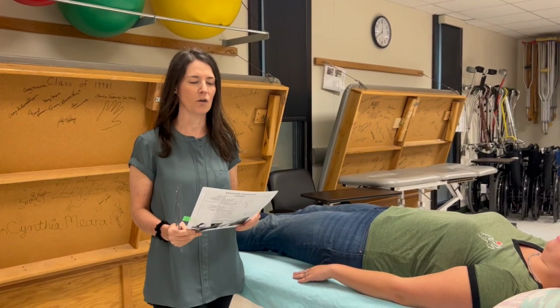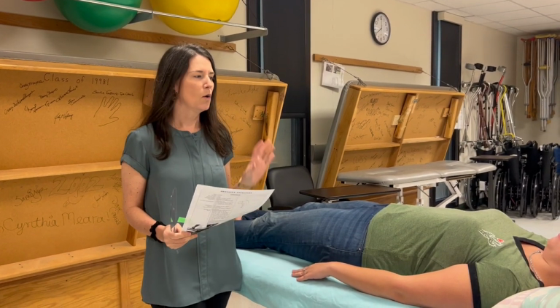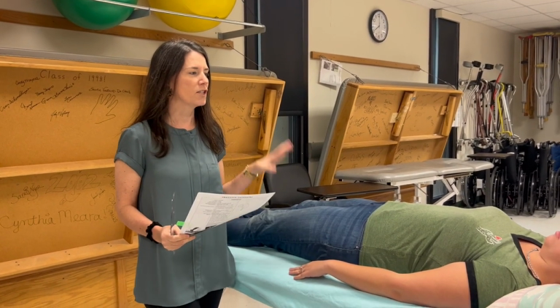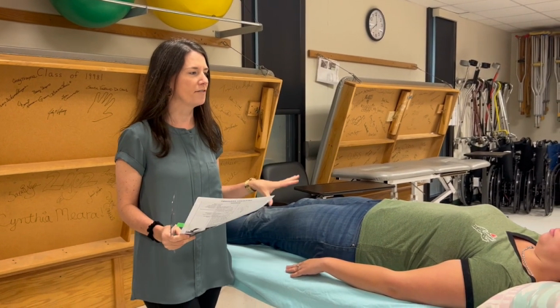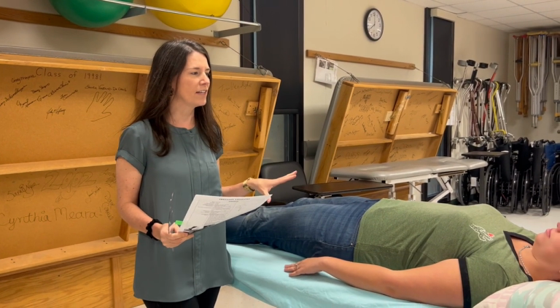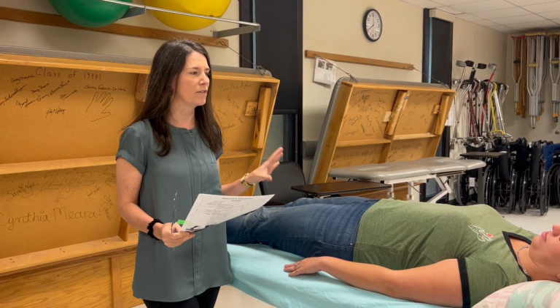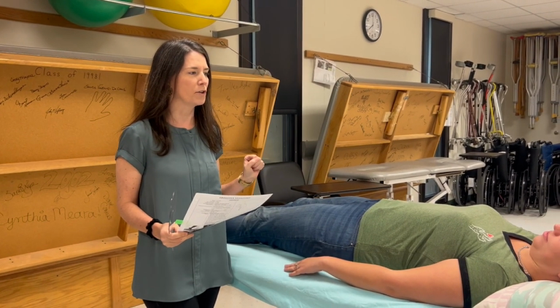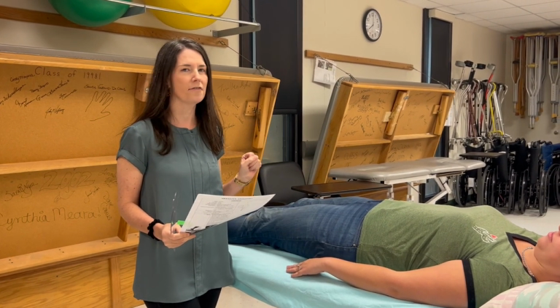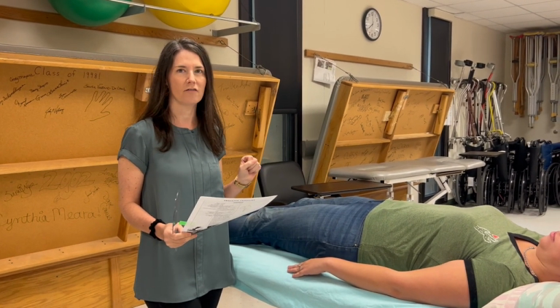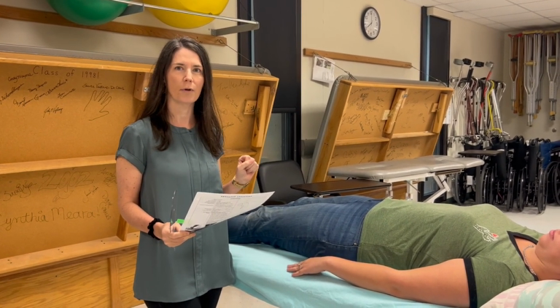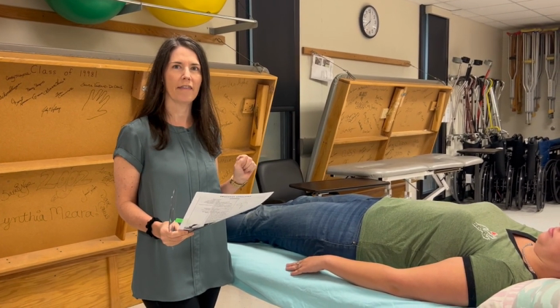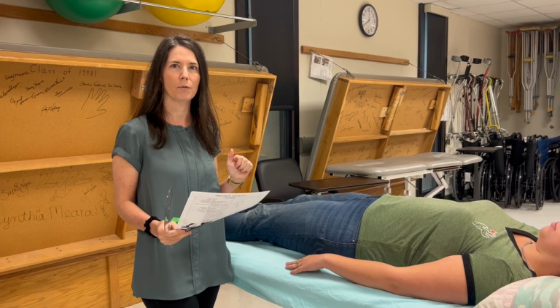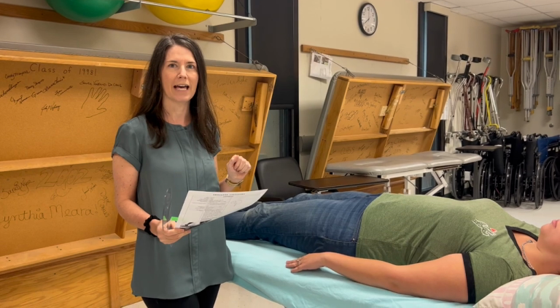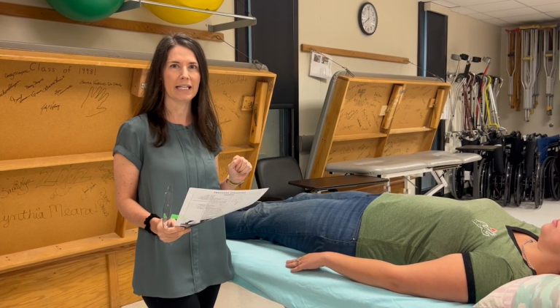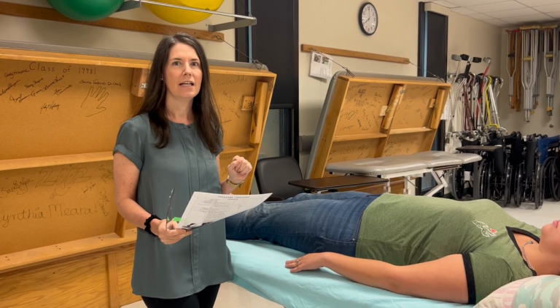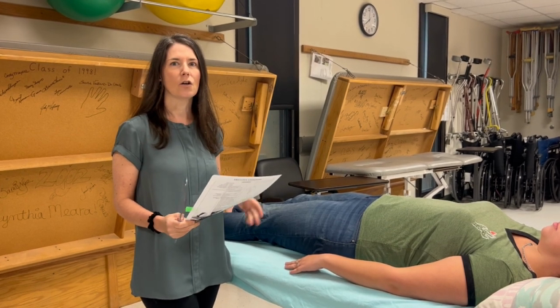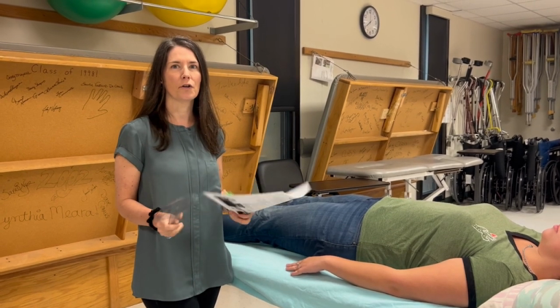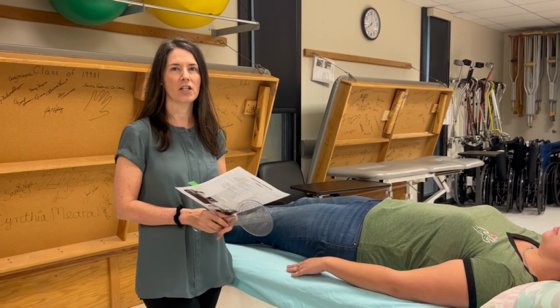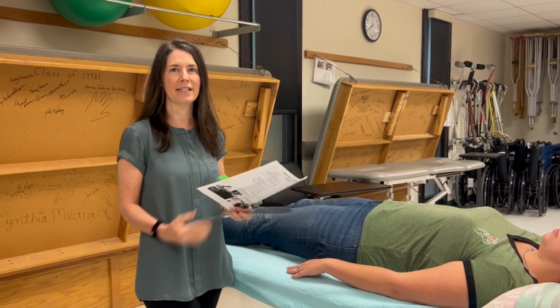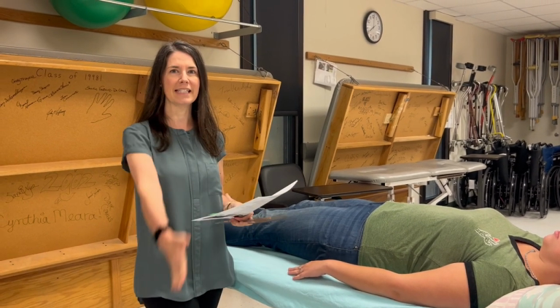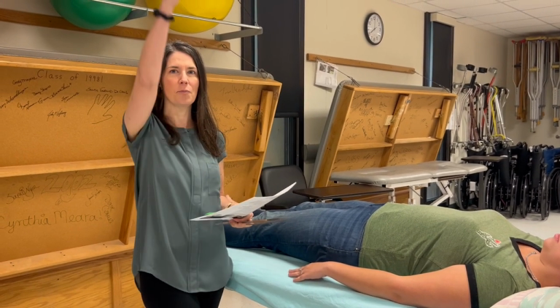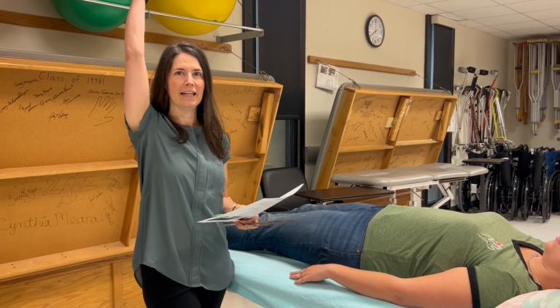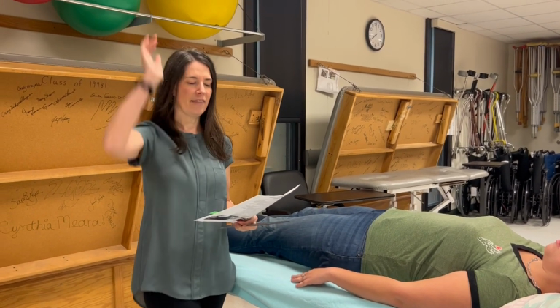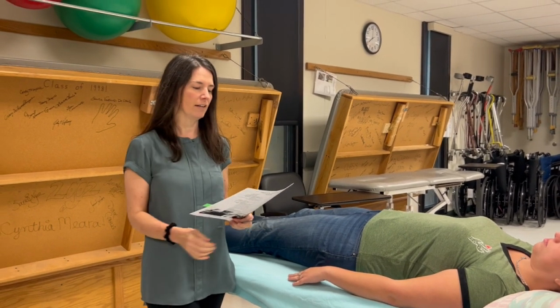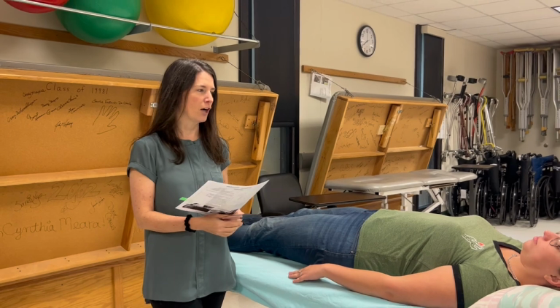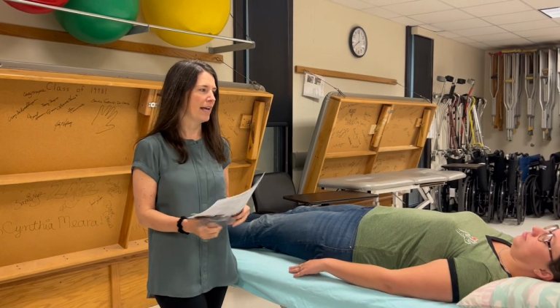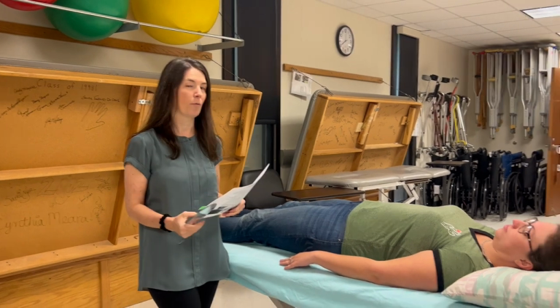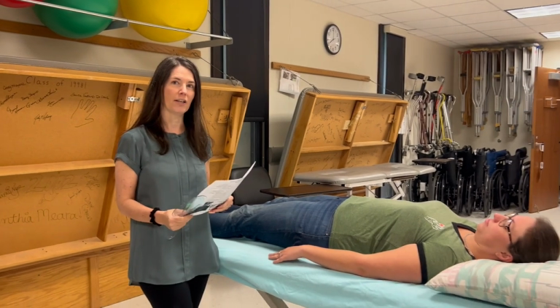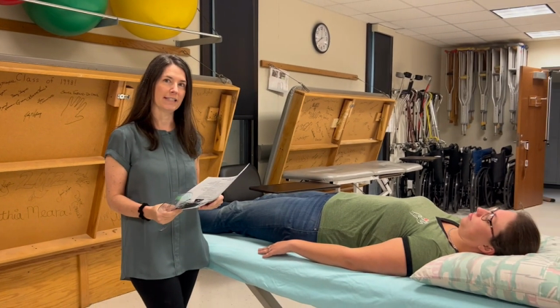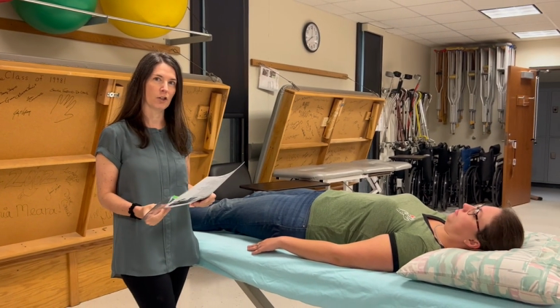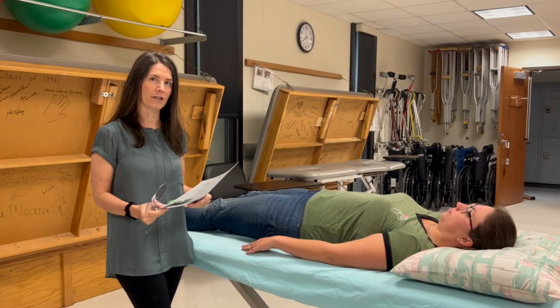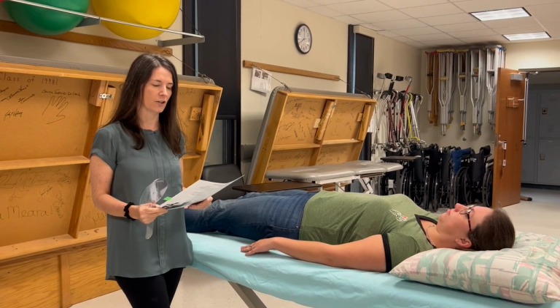We're going to start off in this video with shoulder flexion range of motion and then we will move on to MMT. Shoulder flexion happens in the sagittal plane, the end feel is firm, and the normal value is 0 to 180 degrees.